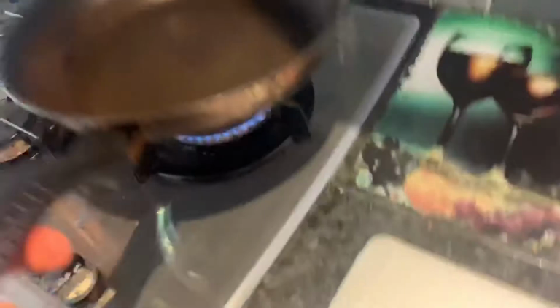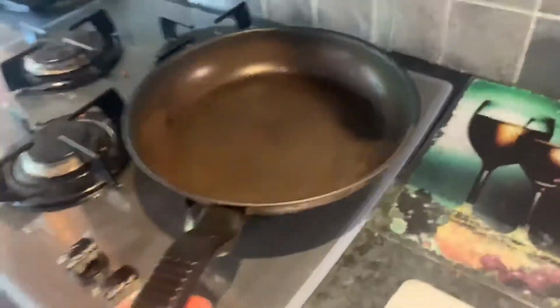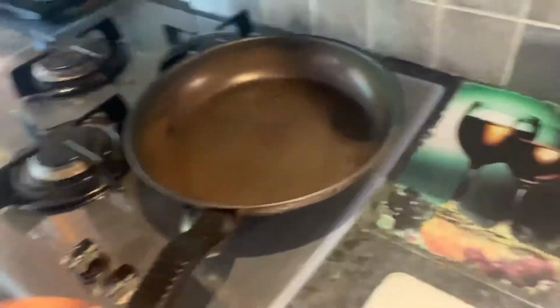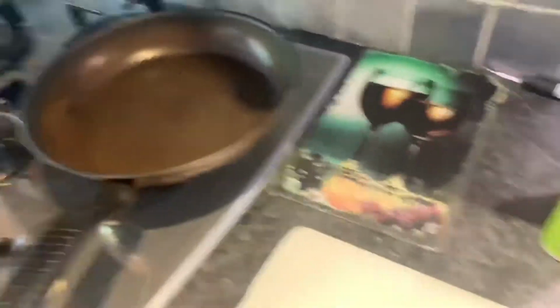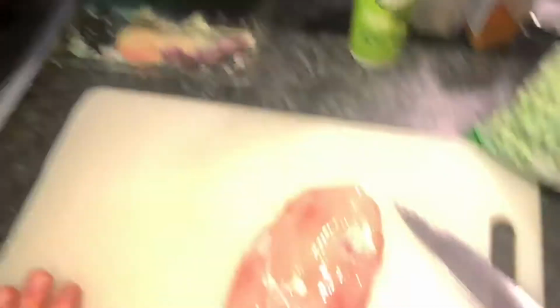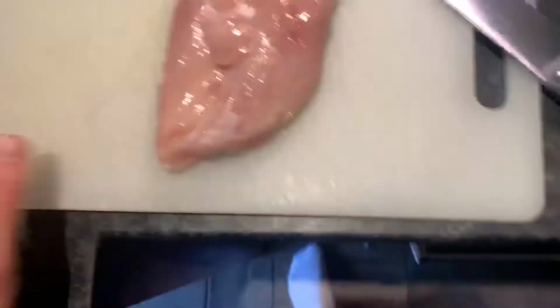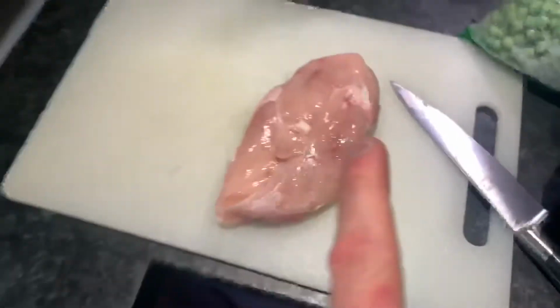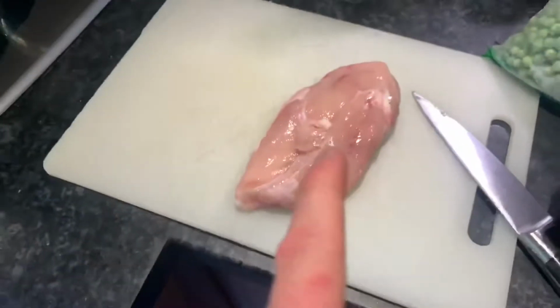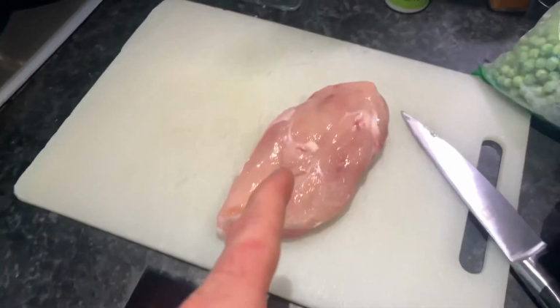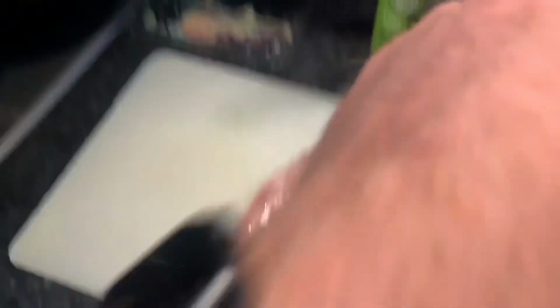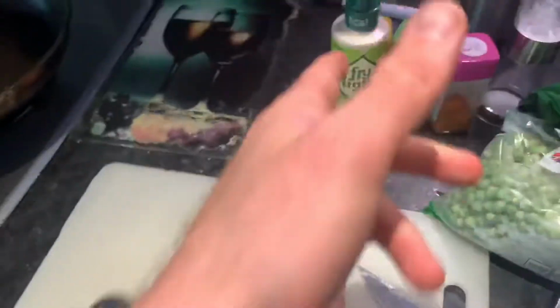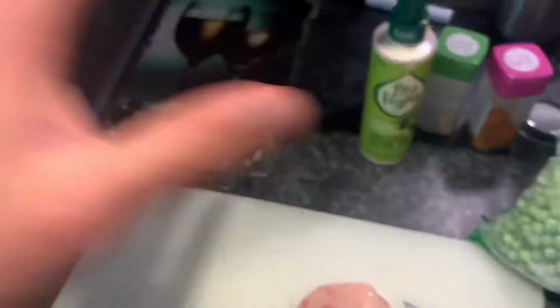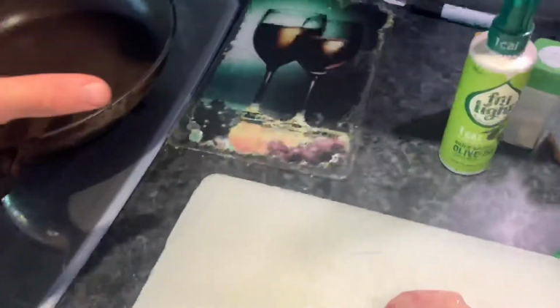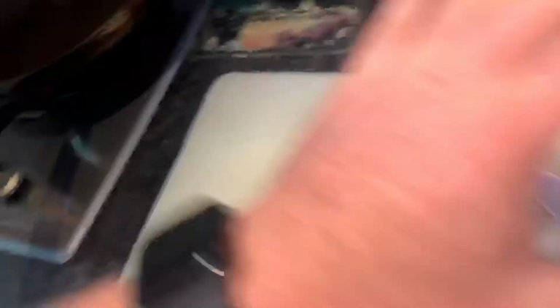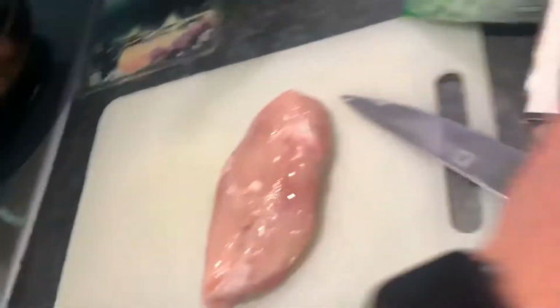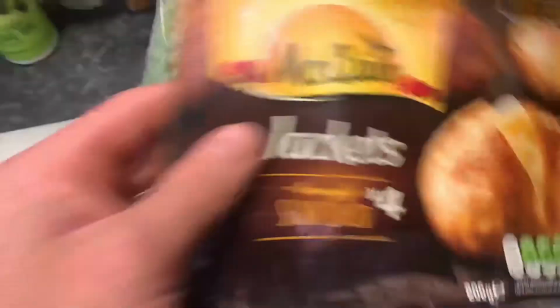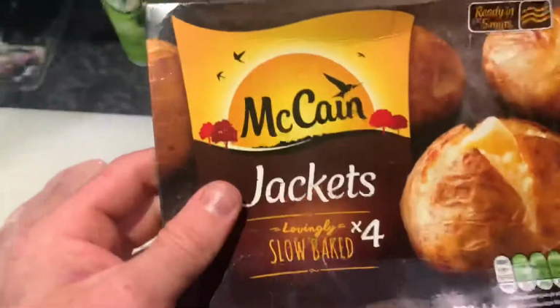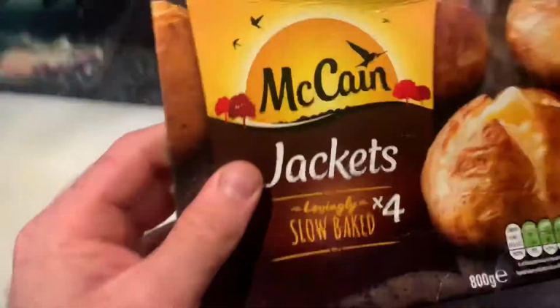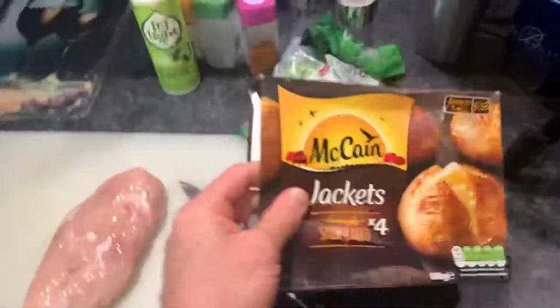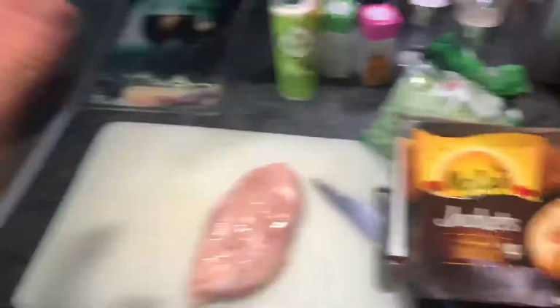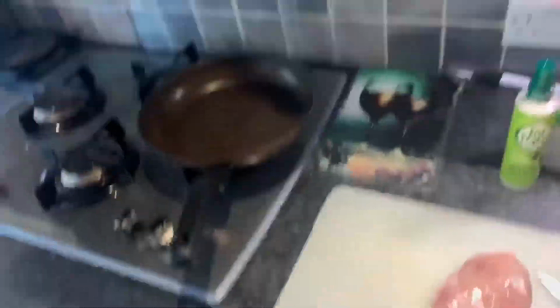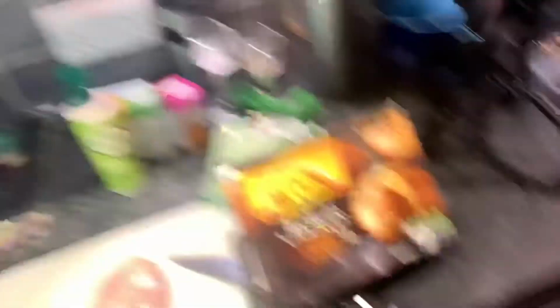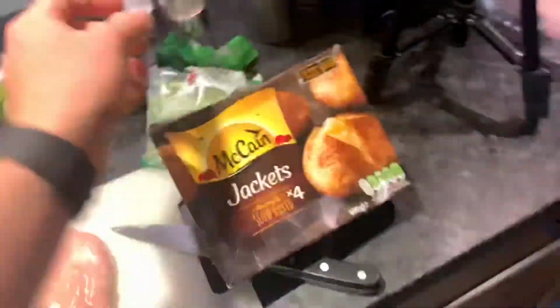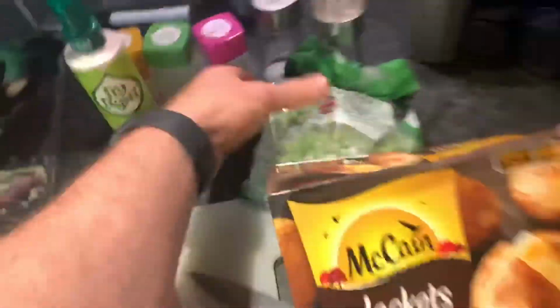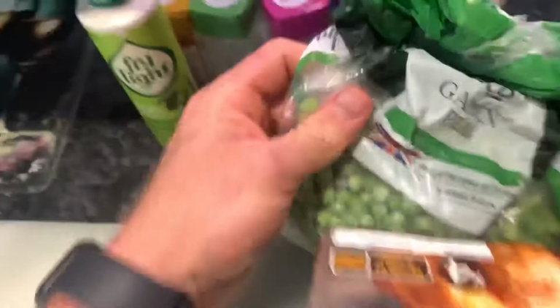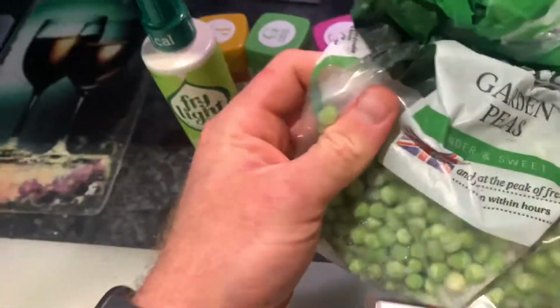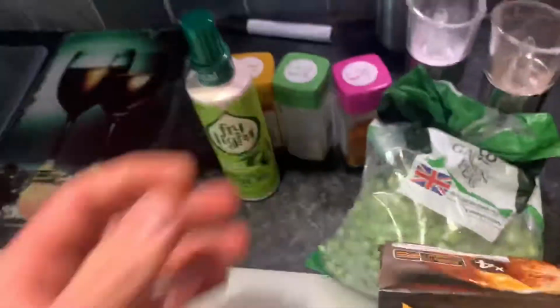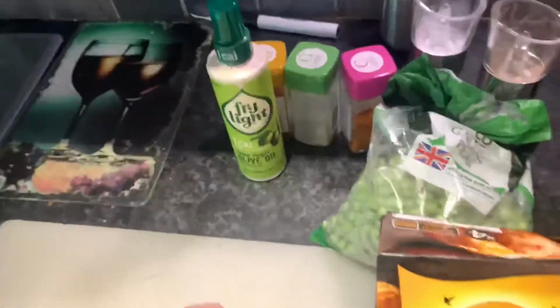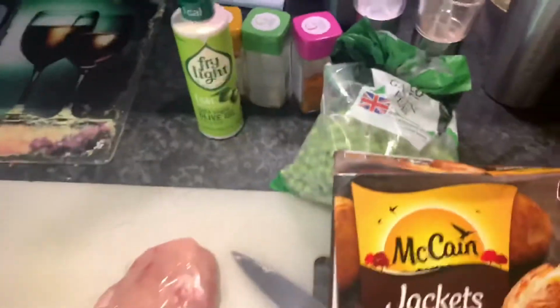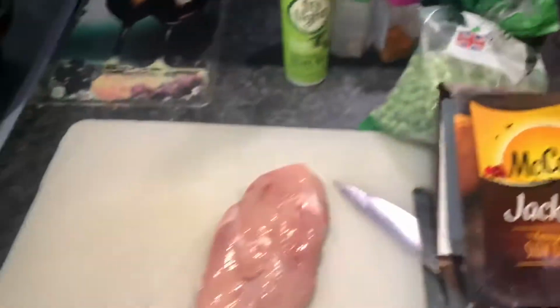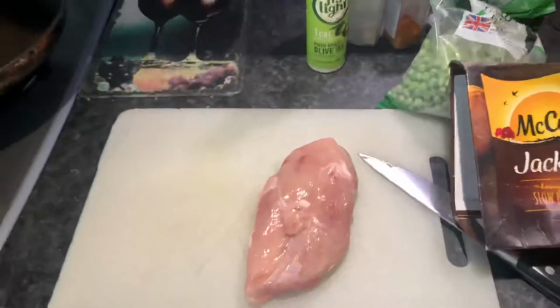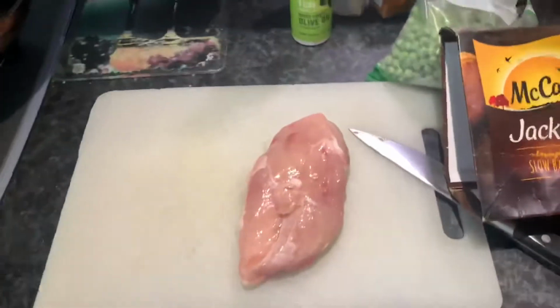The pan is on heating up and that is it. I'm just going to butterfly the chicken, season it, put it in the pan. Once the potato is ready I'm going to put it in the oven, then put the peas in for a few minutes and it's good to go. So simple, so easy, and it tastes pretty good.